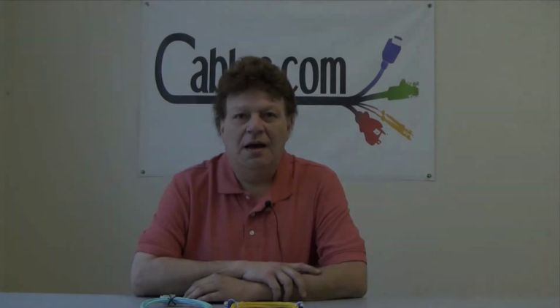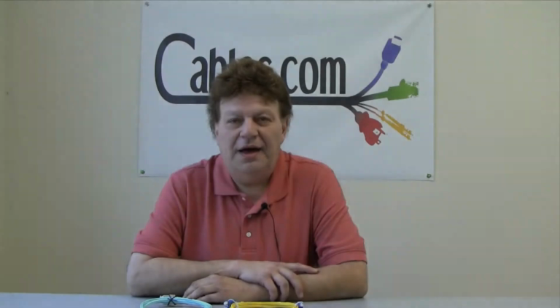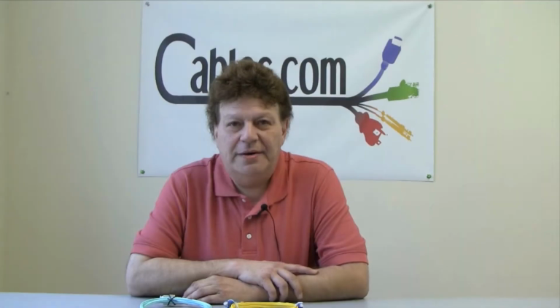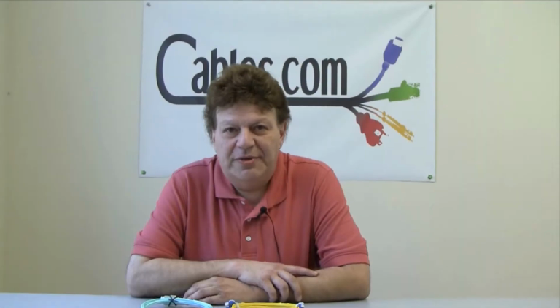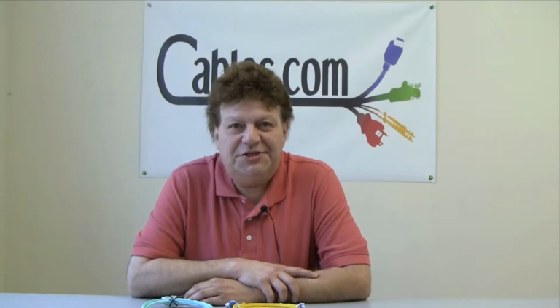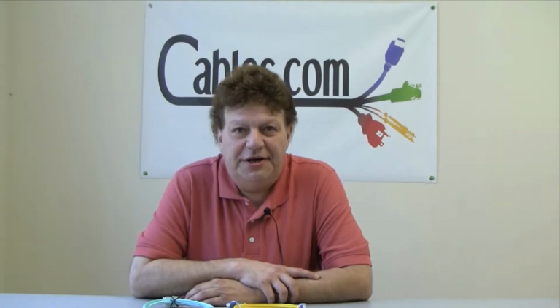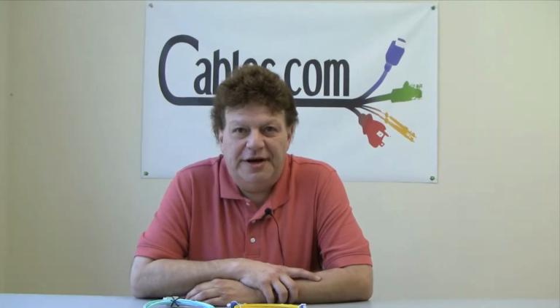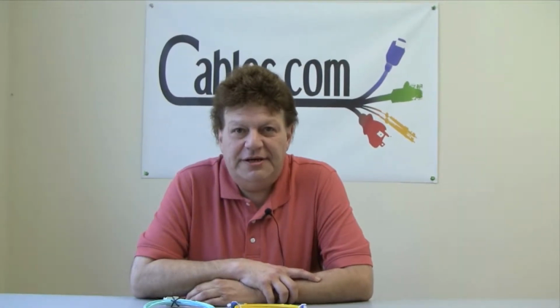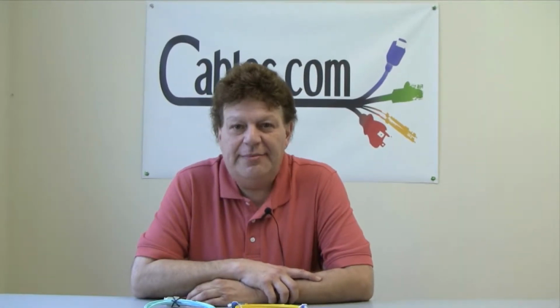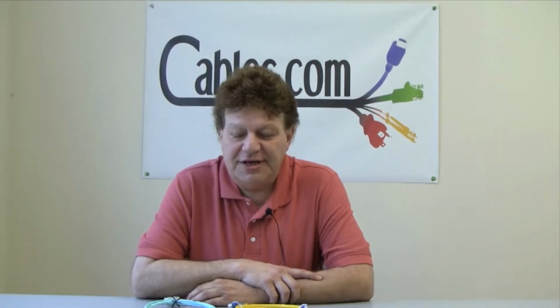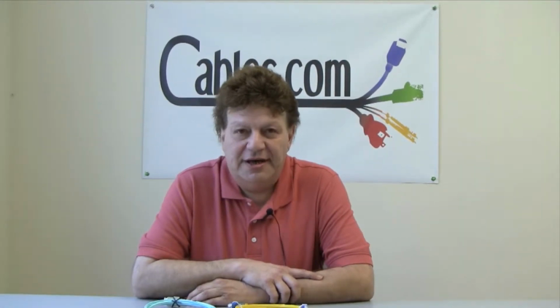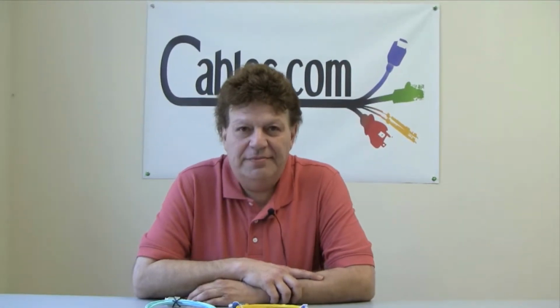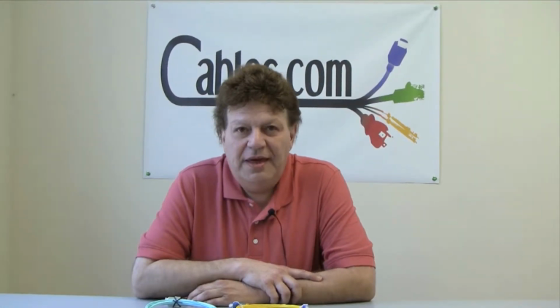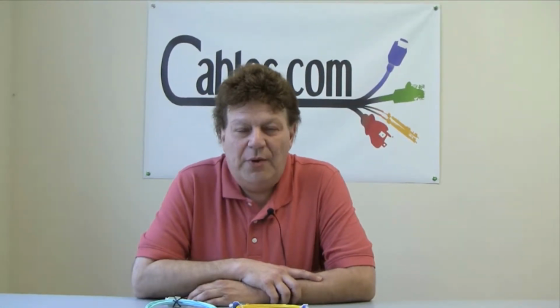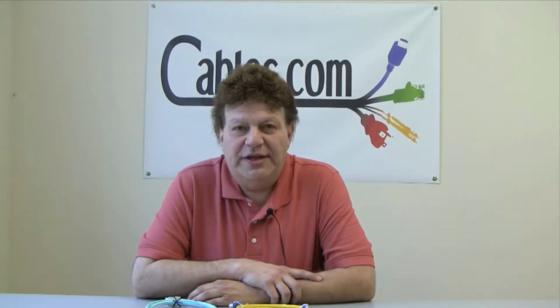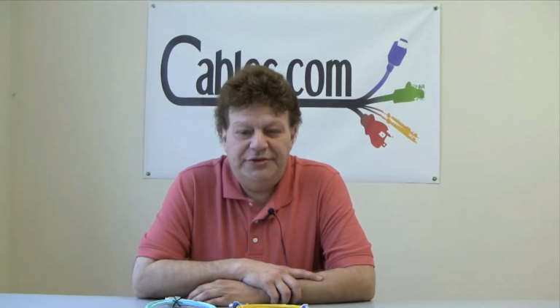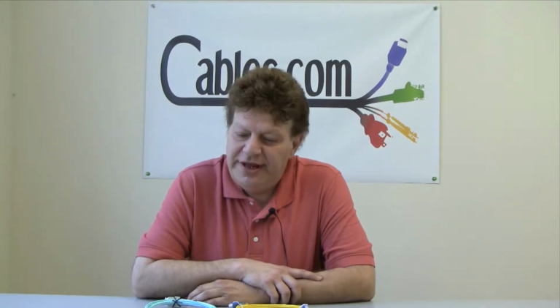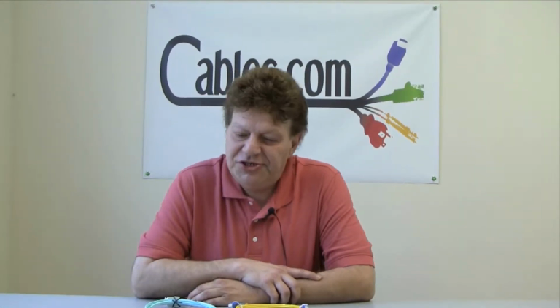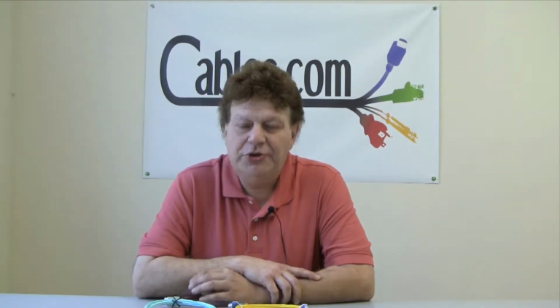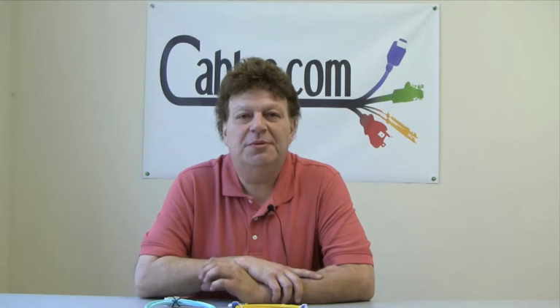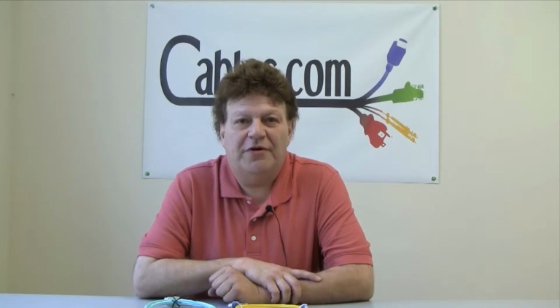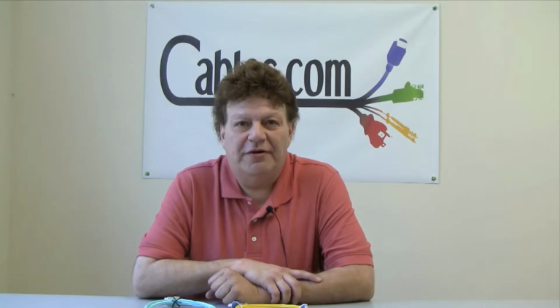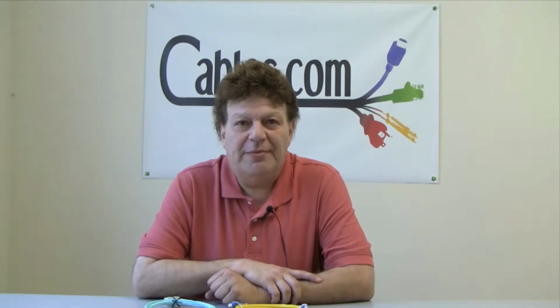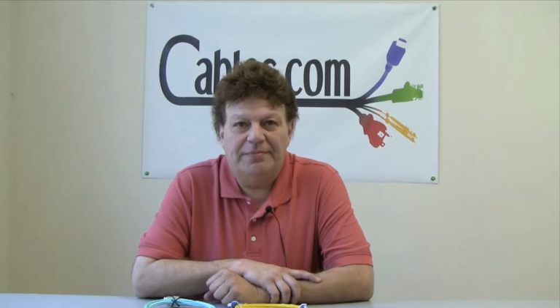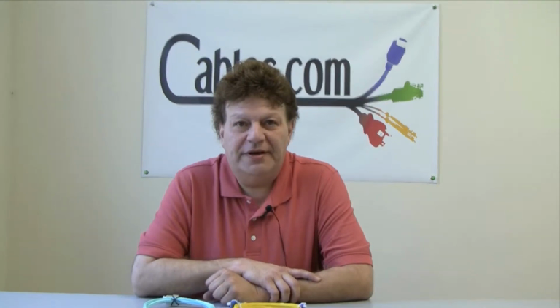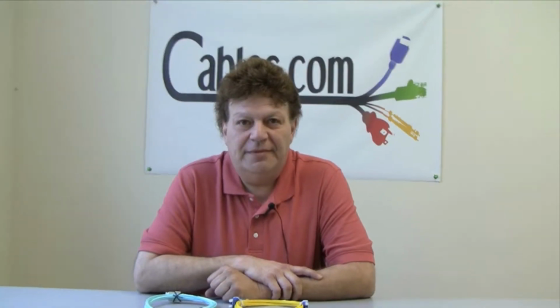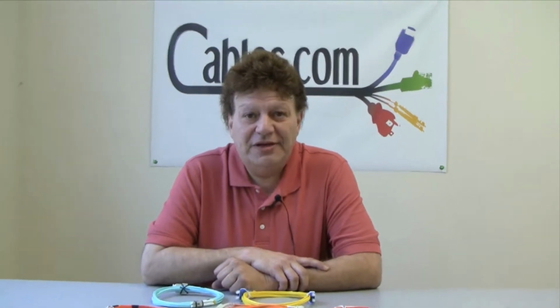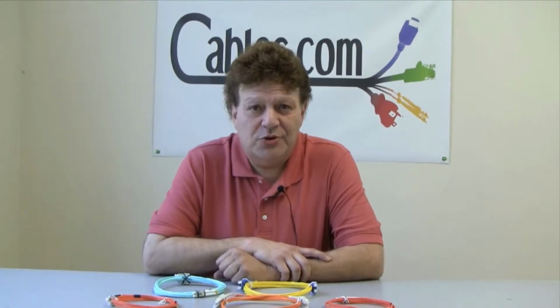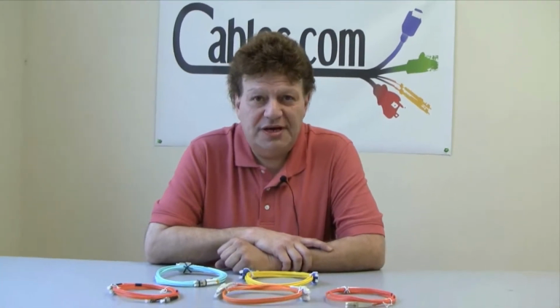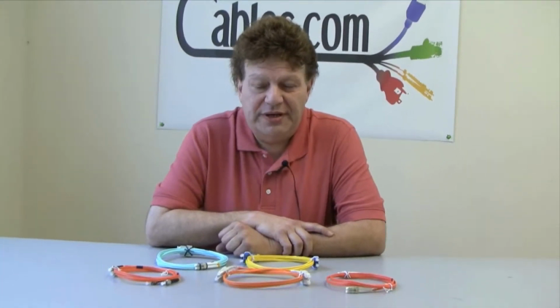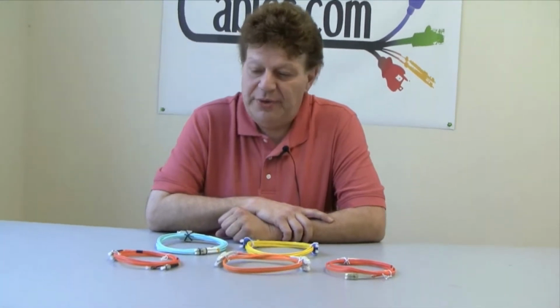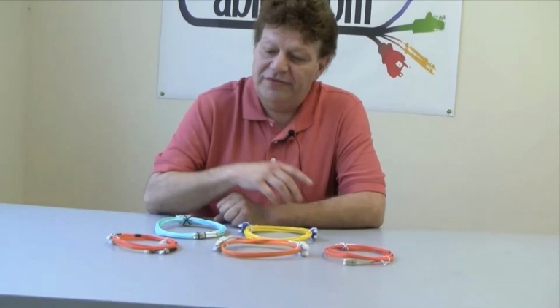Hi, Dominic Malachi here at Cables.com. And what I'd like to do today is show you some of our fiber optic patch cords that we offer.